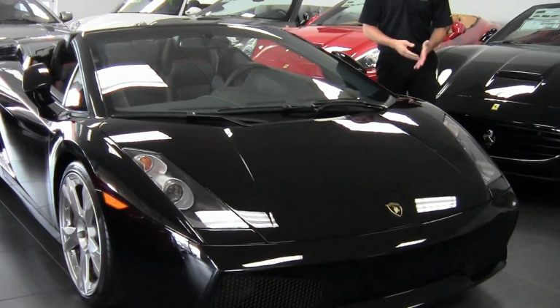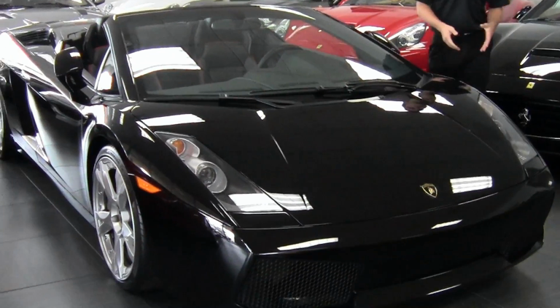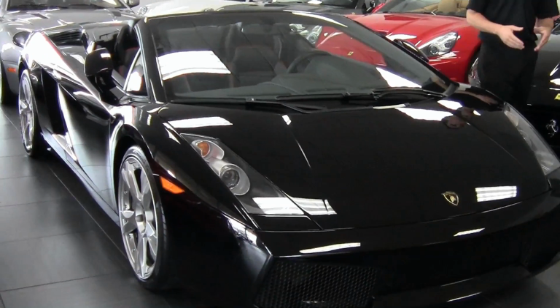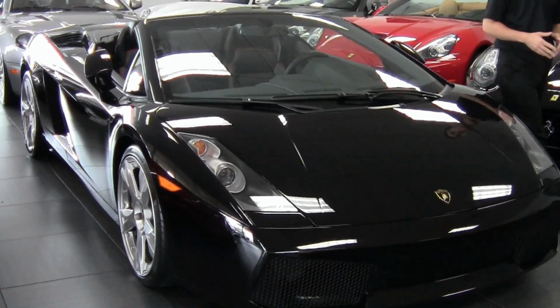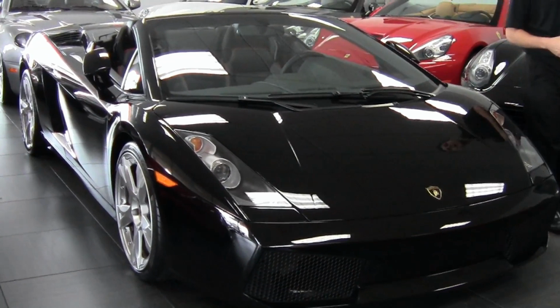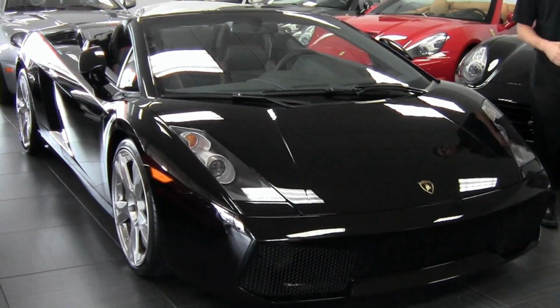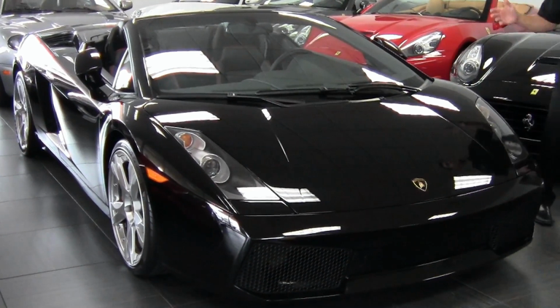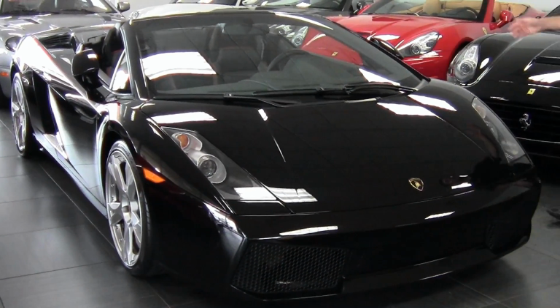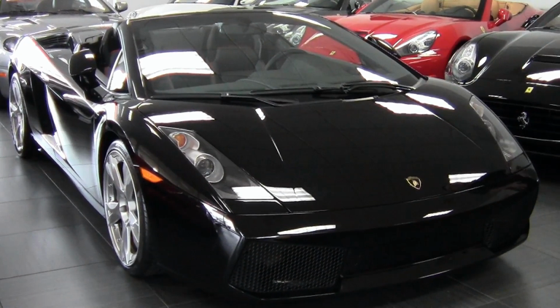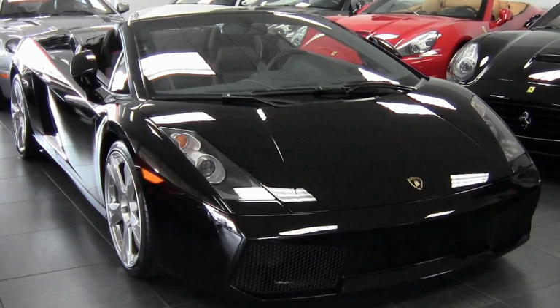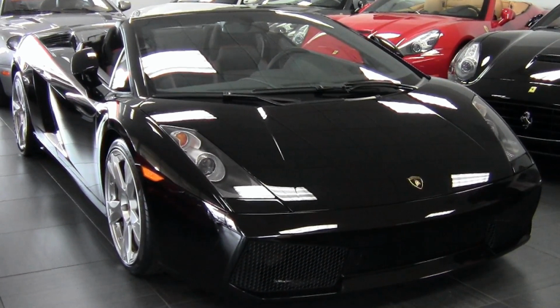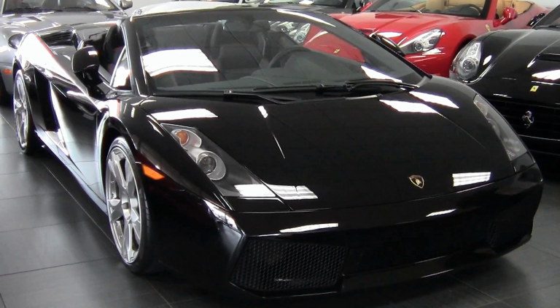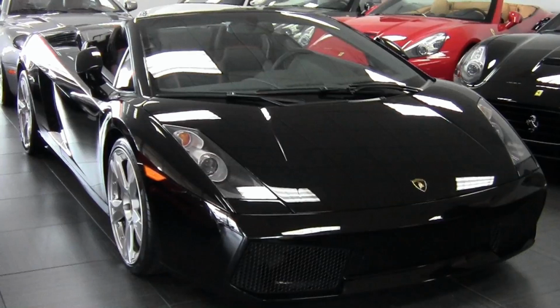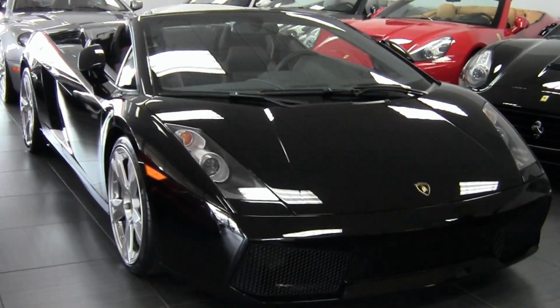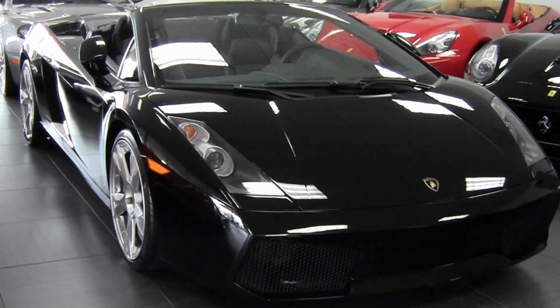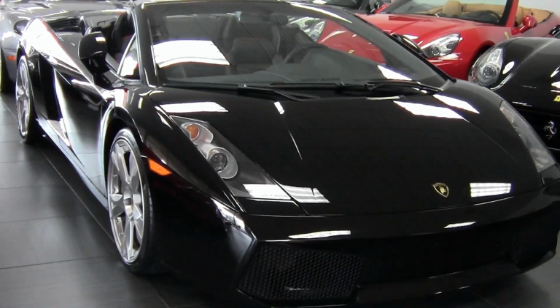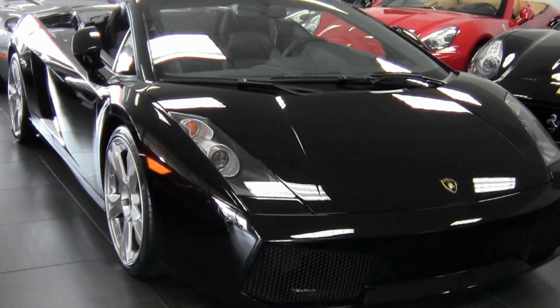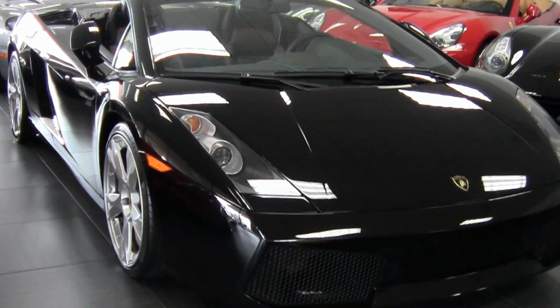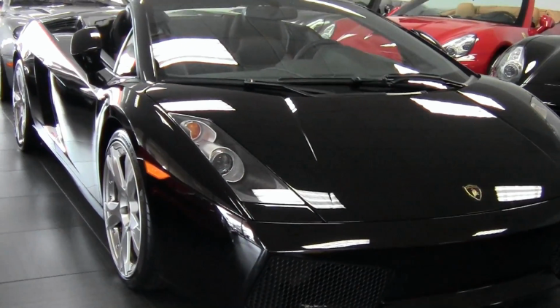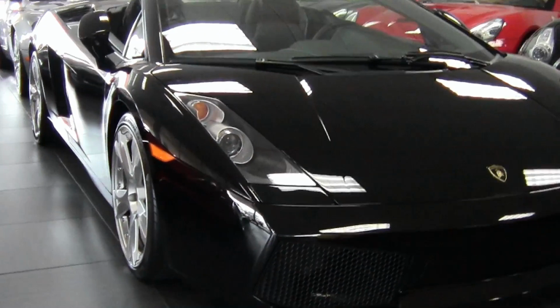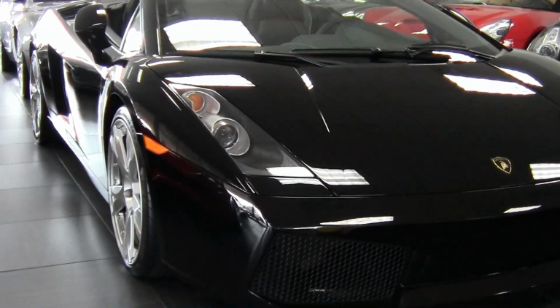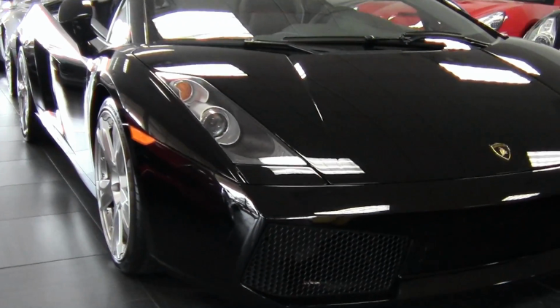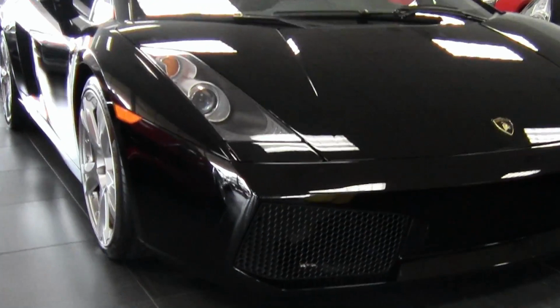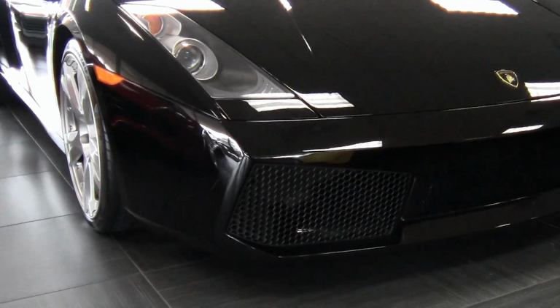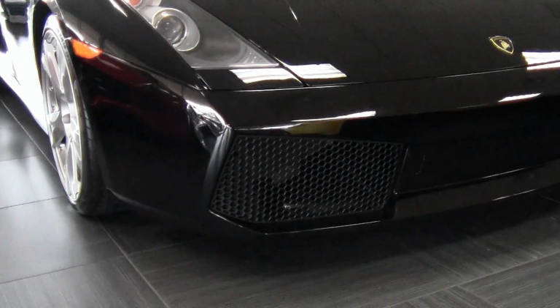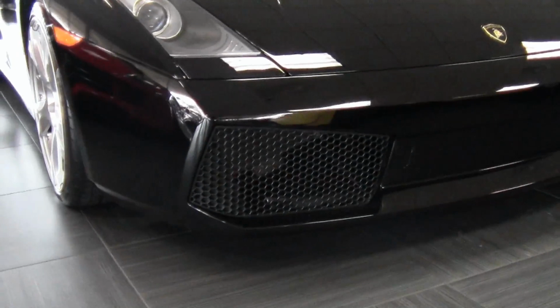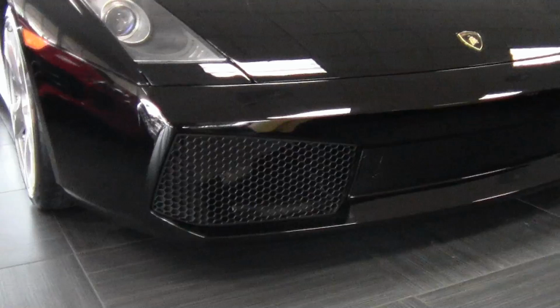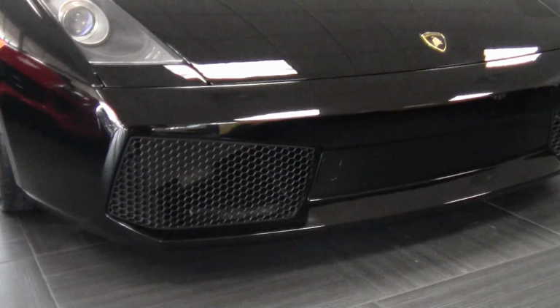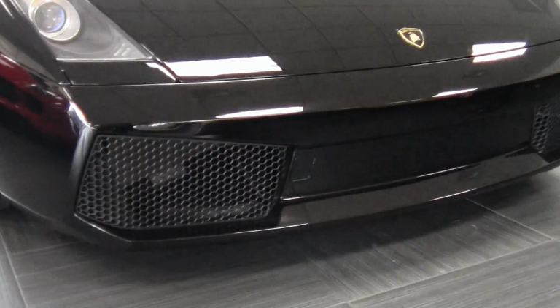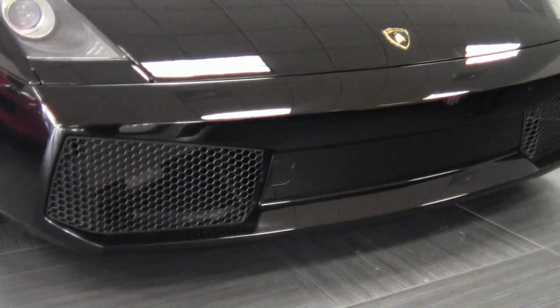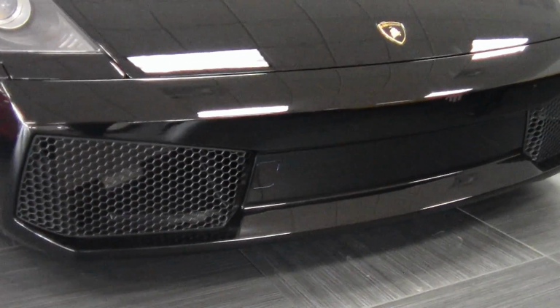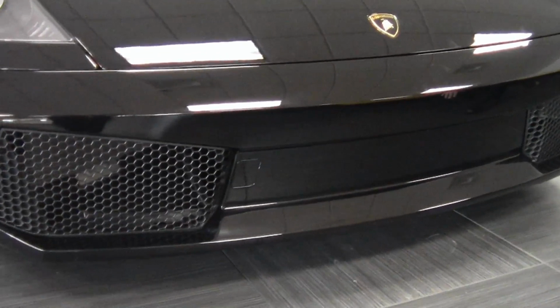This car has 4,300 miles and you can see it's black on black. If you look at the front end here, you'll see there's no stone chips or anything like that that stand out. And if you stick your head underneath, it's even in great shape under there.